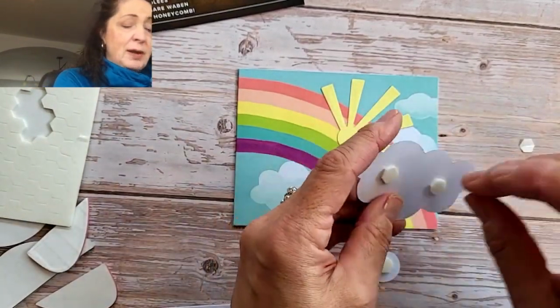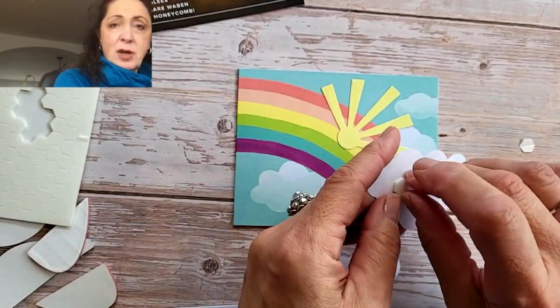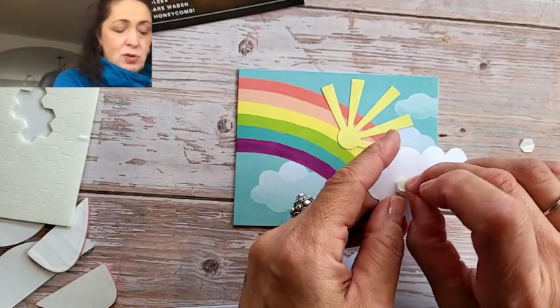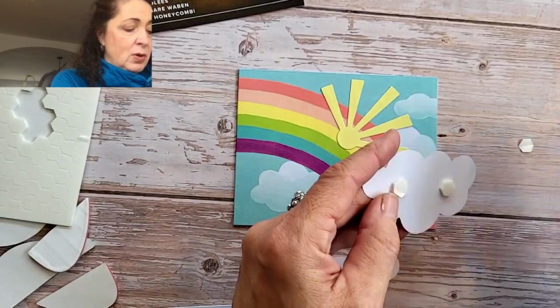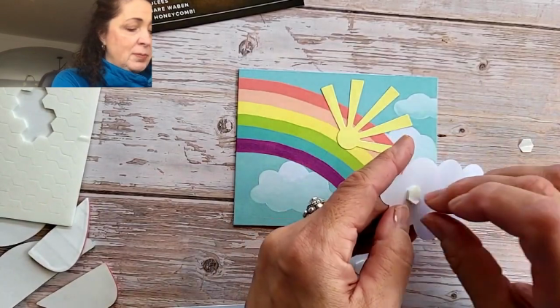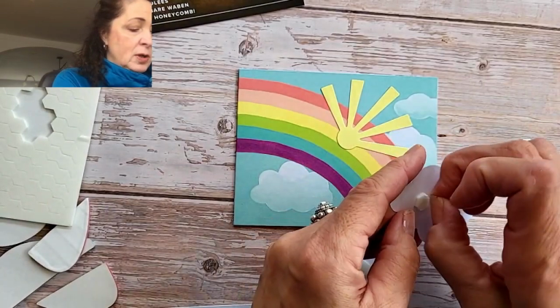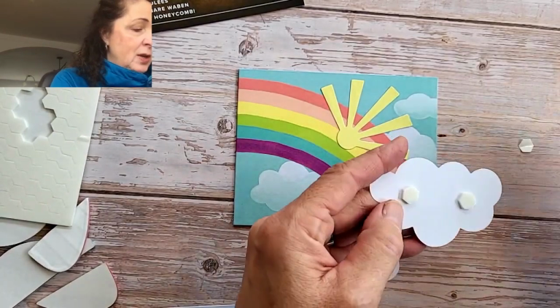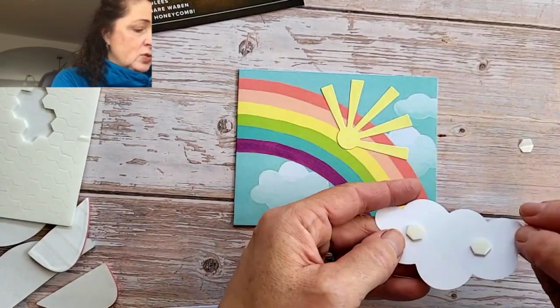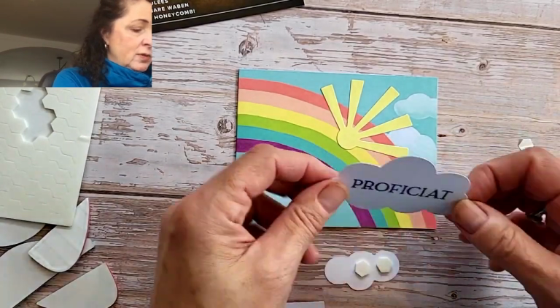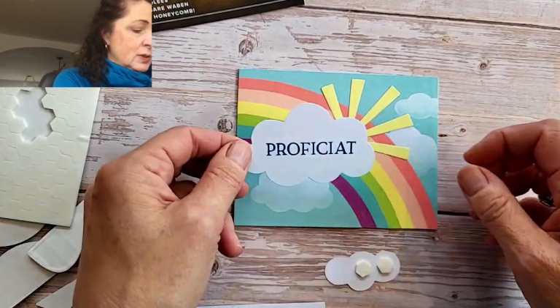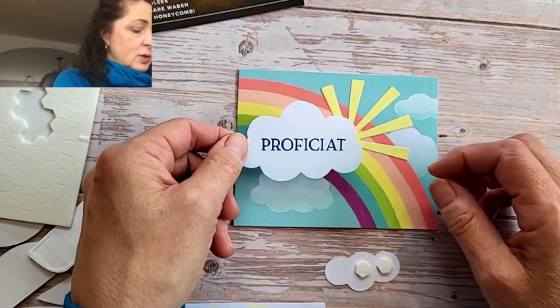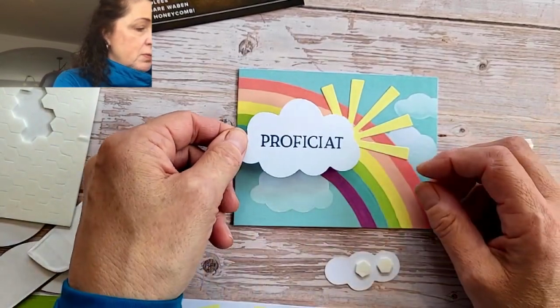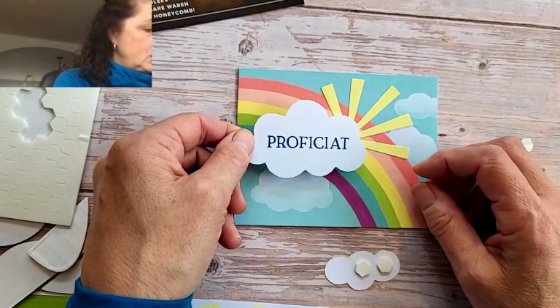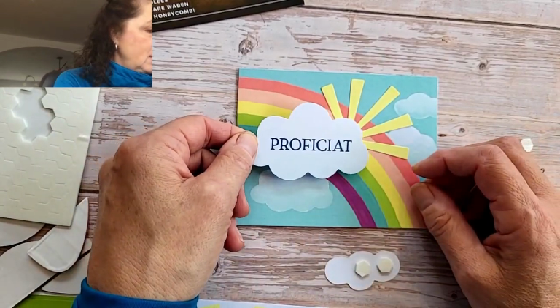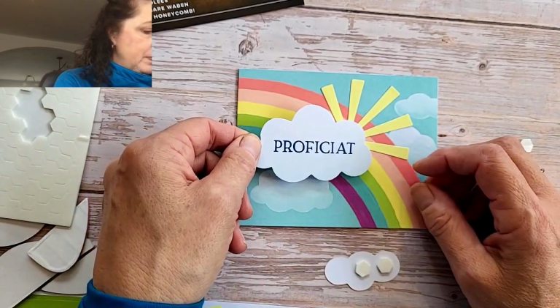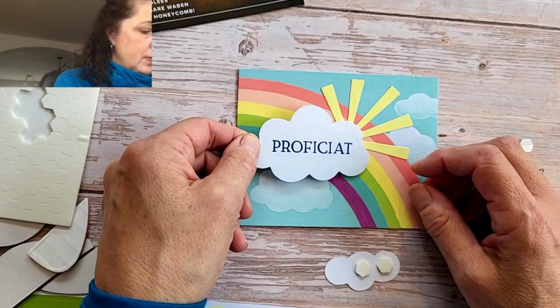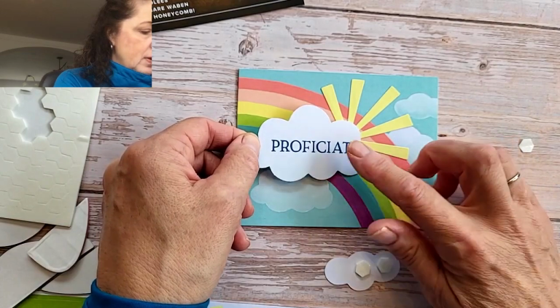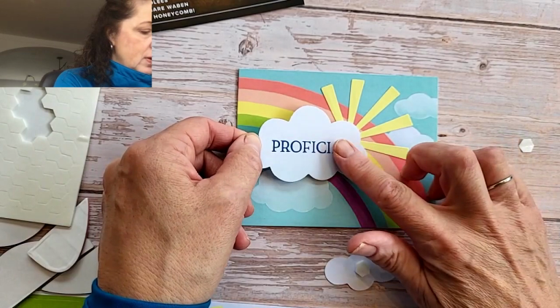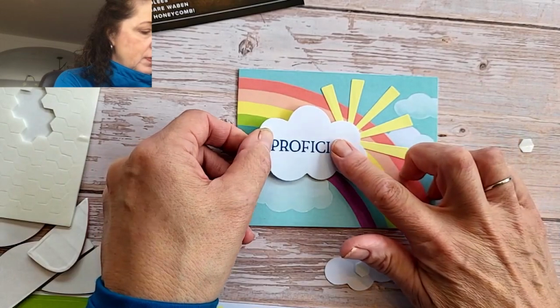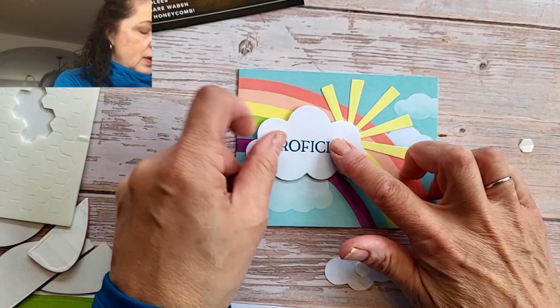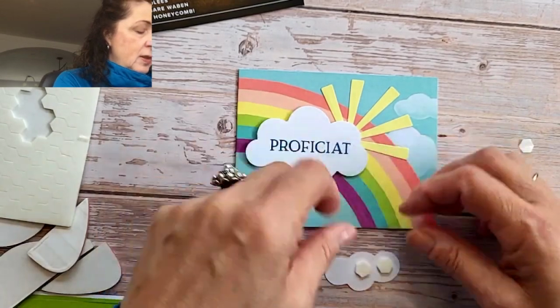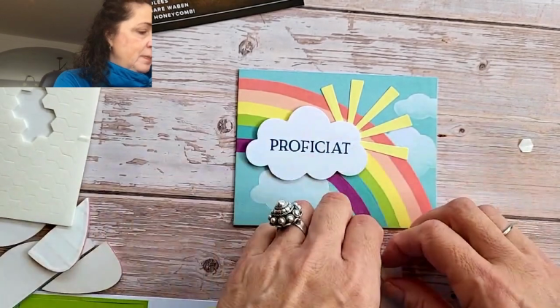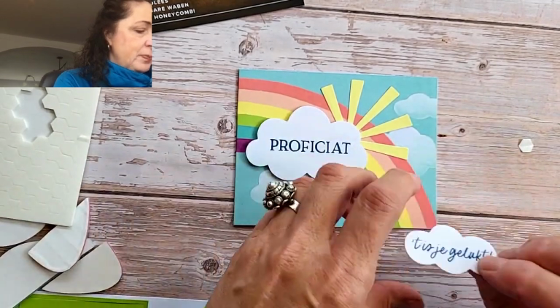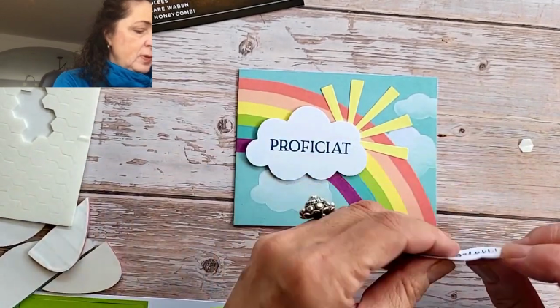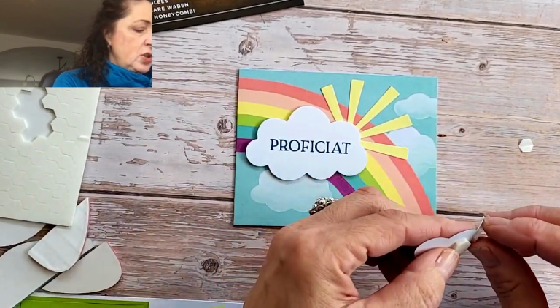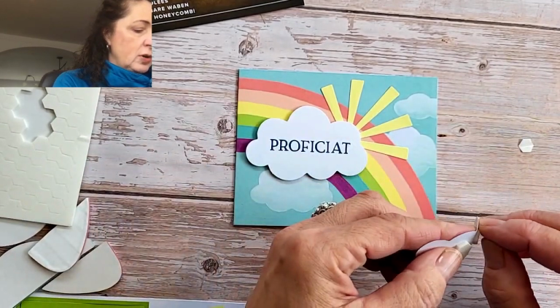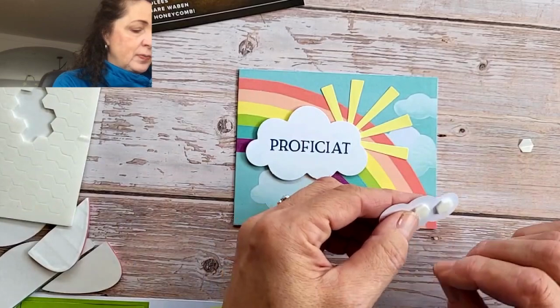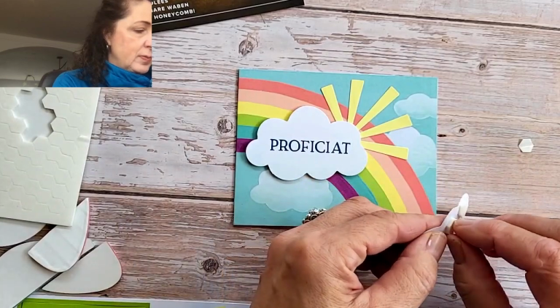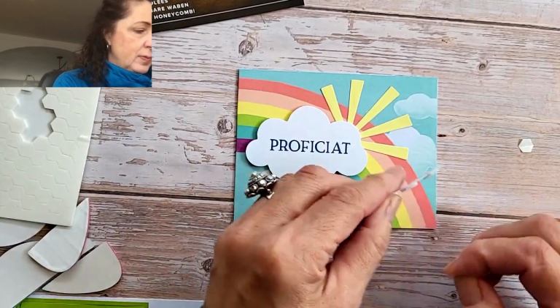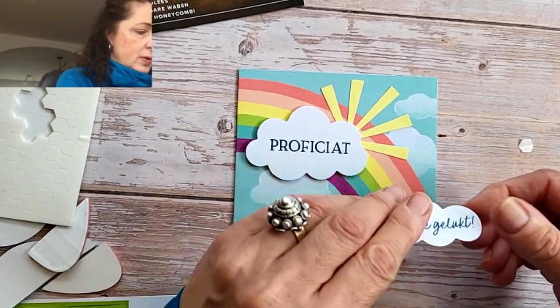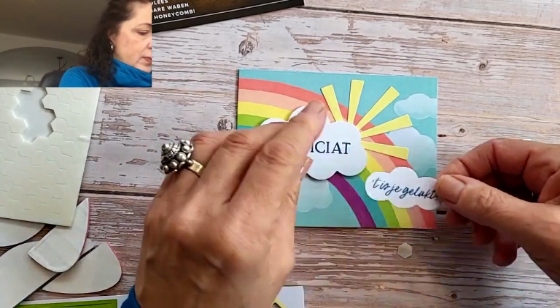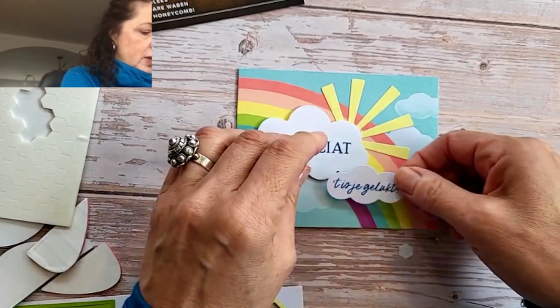Not only is it fun to make something together, but it's also really meaningful if you put that card in the mail, because you will literally brighten someone's day. When's the last time you've gotten happy mail? So this is a great hobby — it benefits not only you but all the people in your circle of influence. So proficiat!